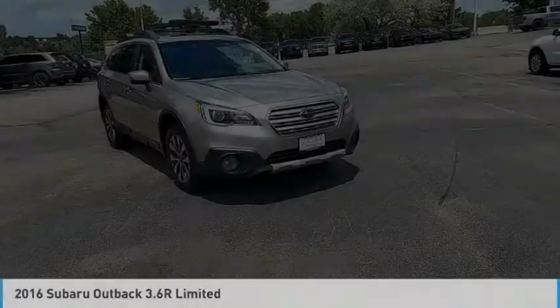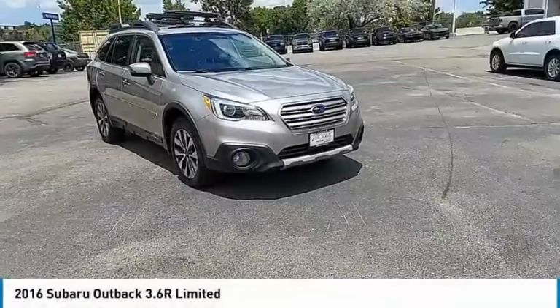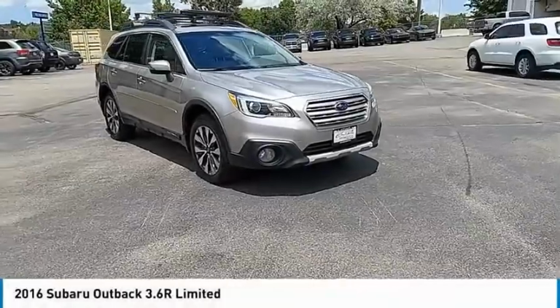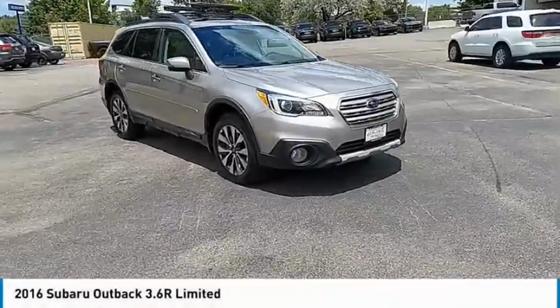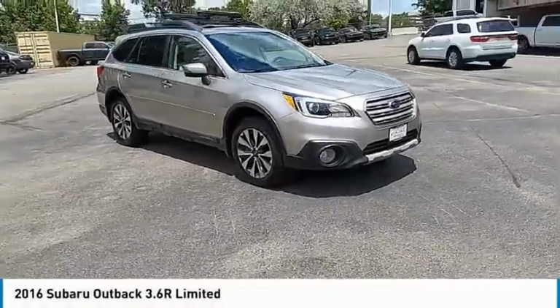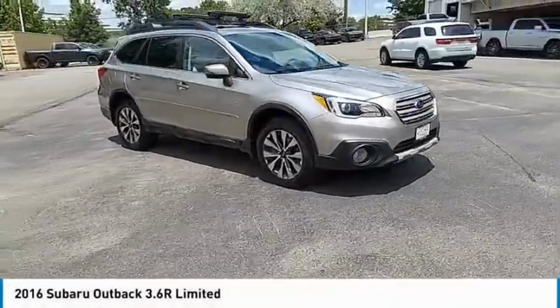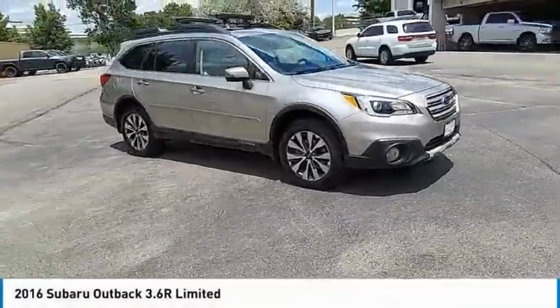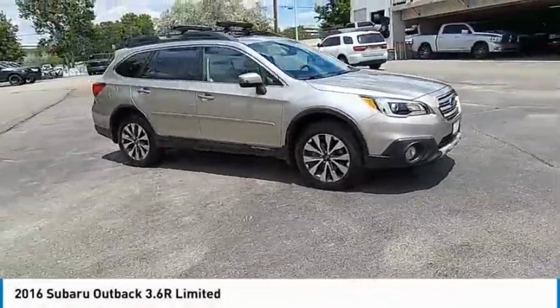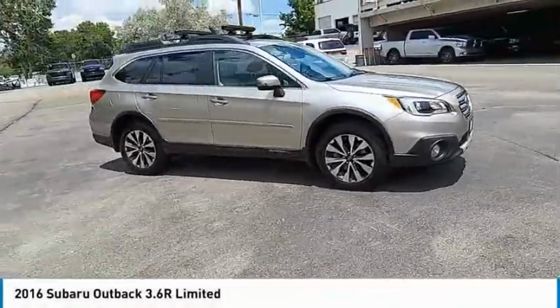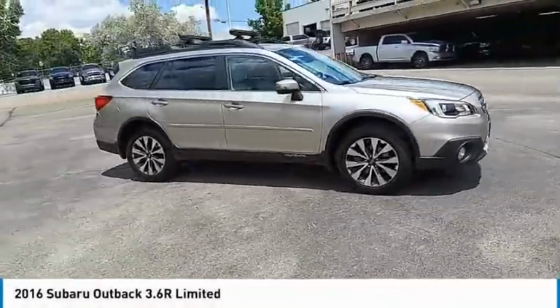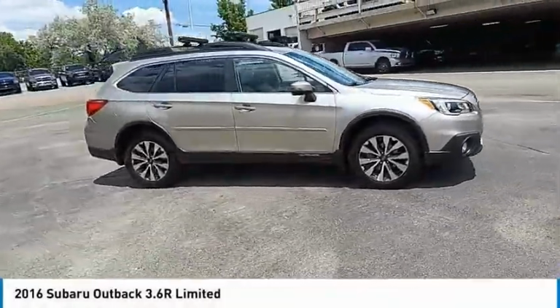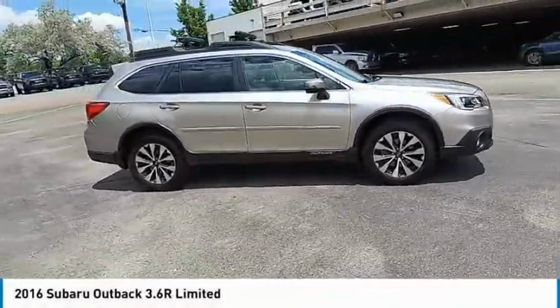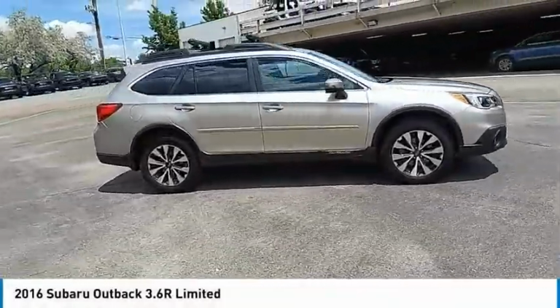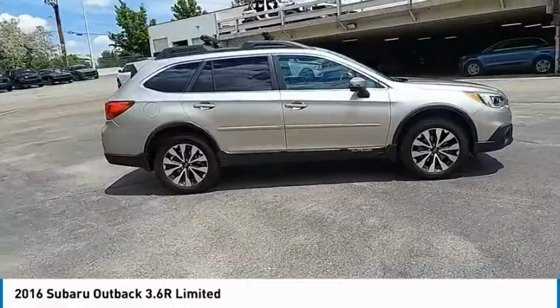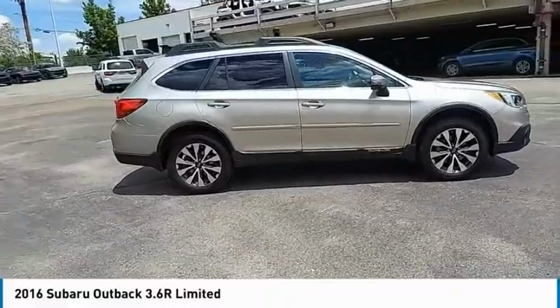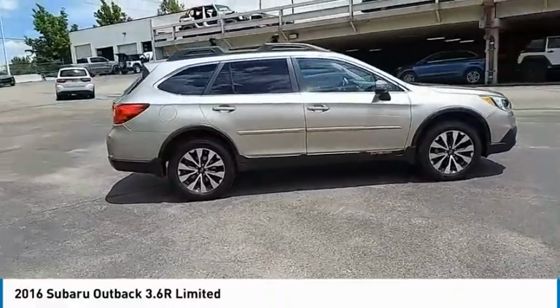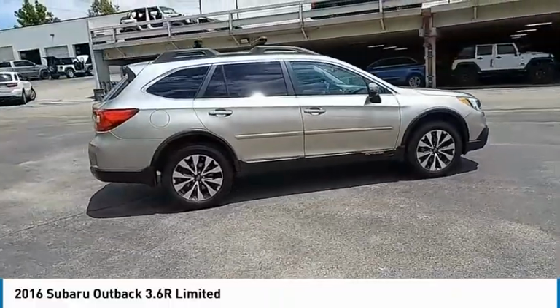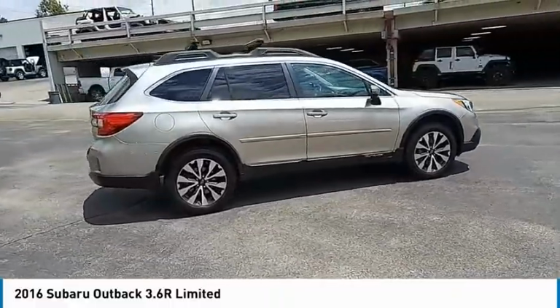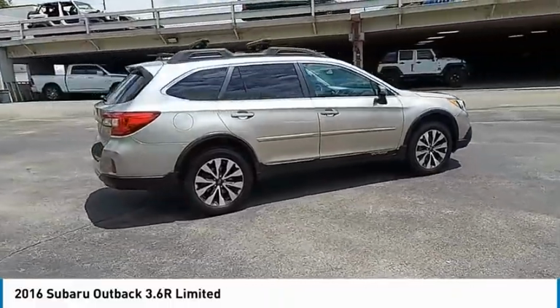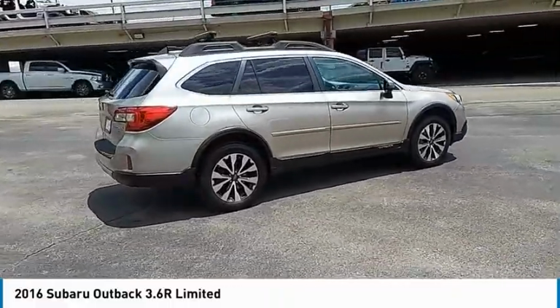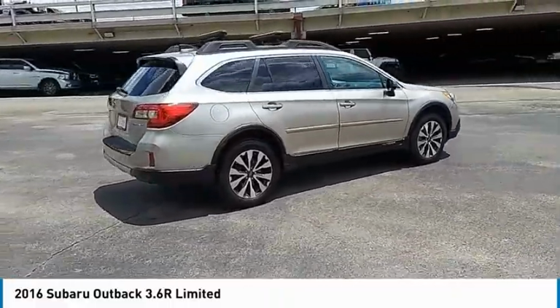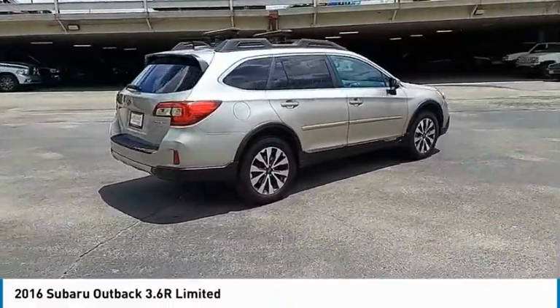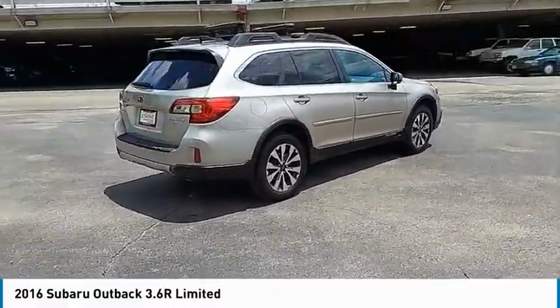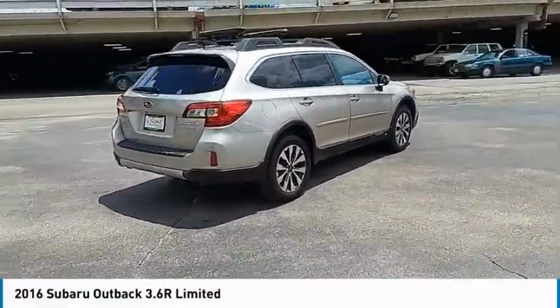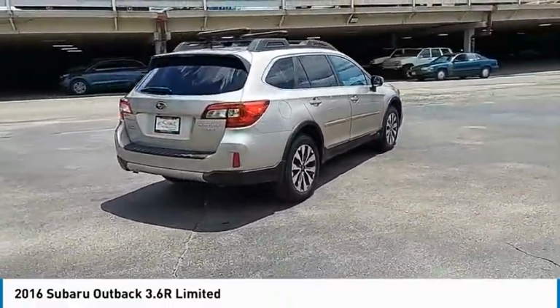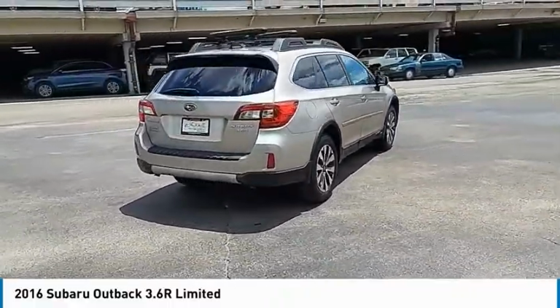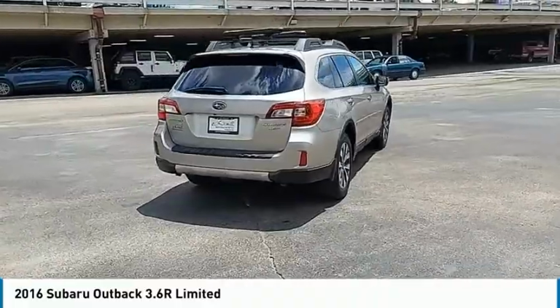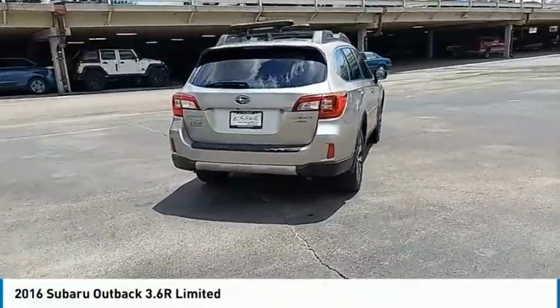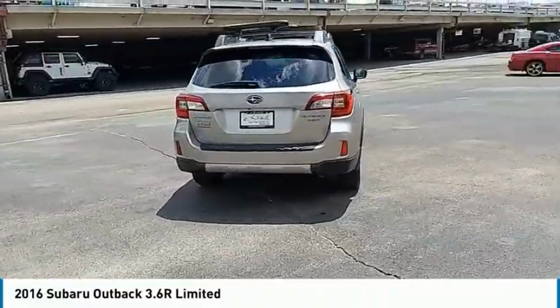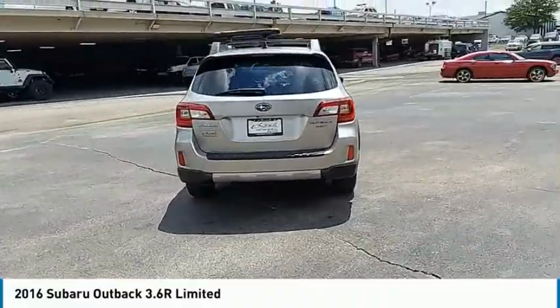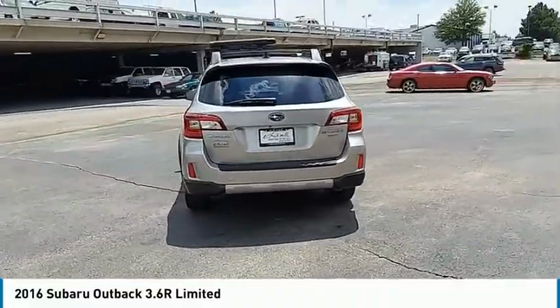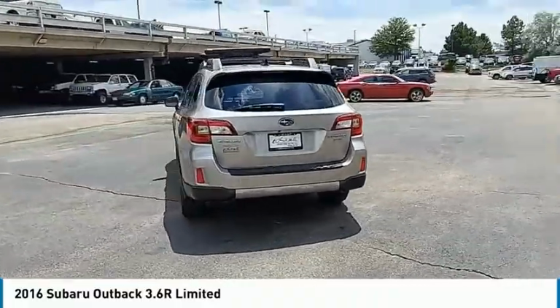Take a ride in the 2016 Outback. Take the go-anywhere capability of all-wheel drive and plenty of room for cargo and companions, and you've got the Subaru Outback. Let the adventure begin.